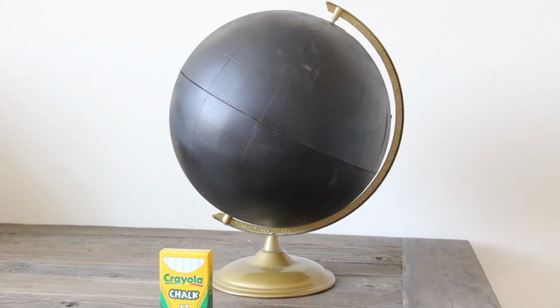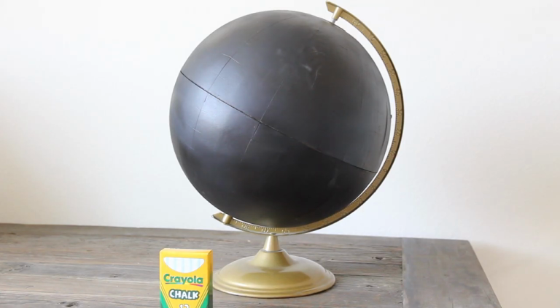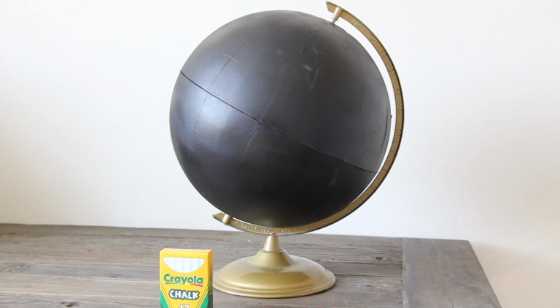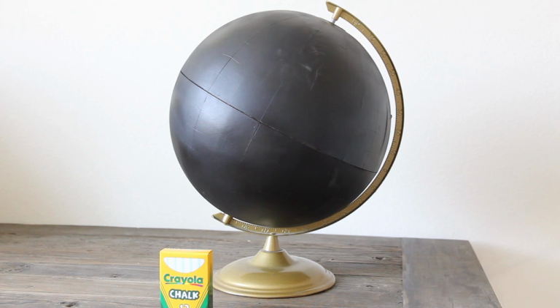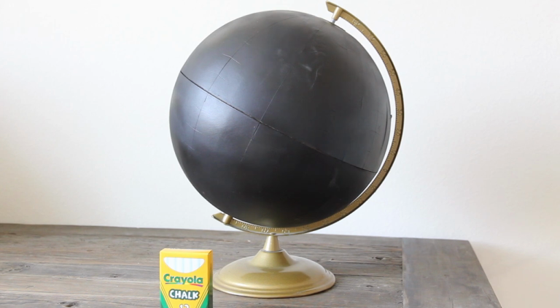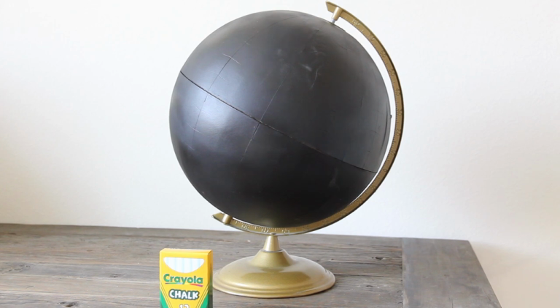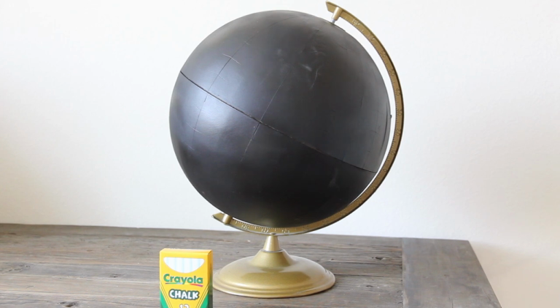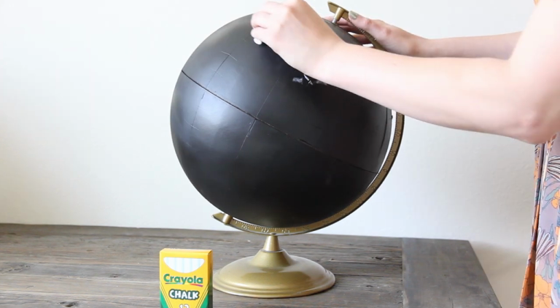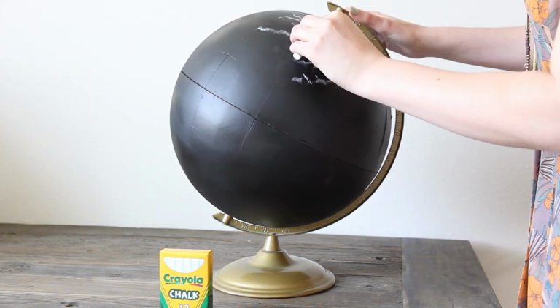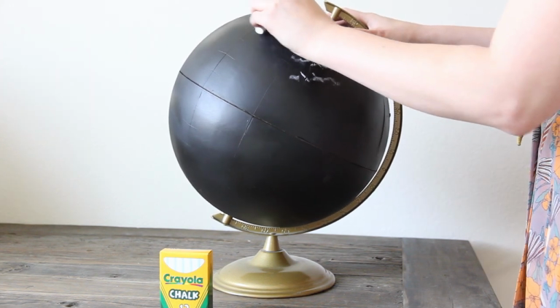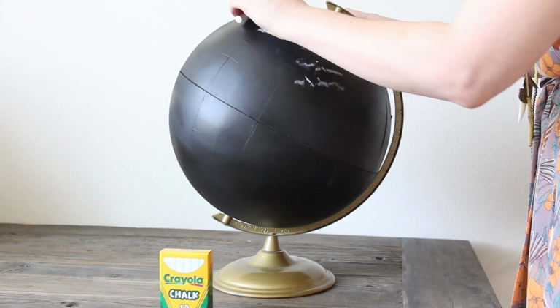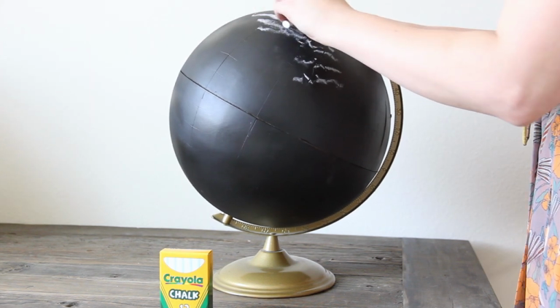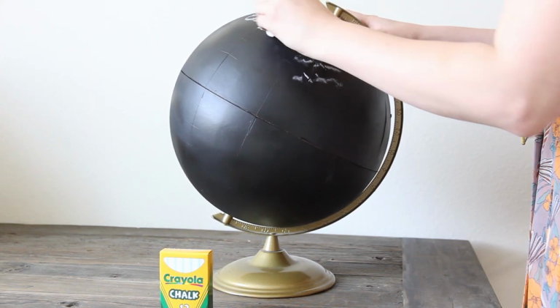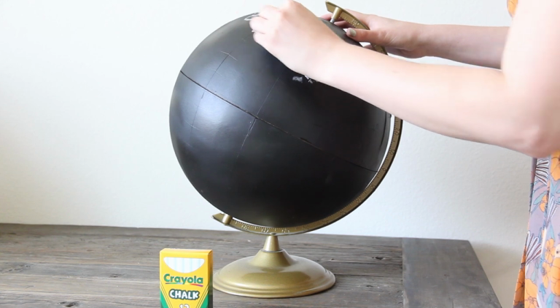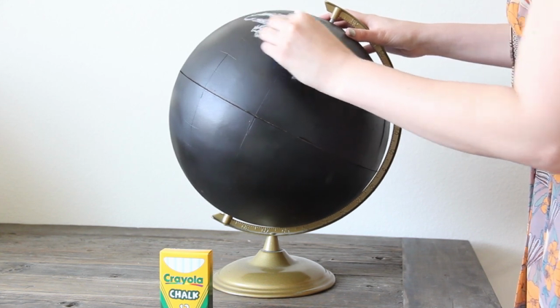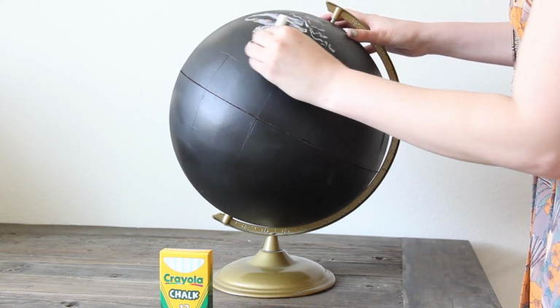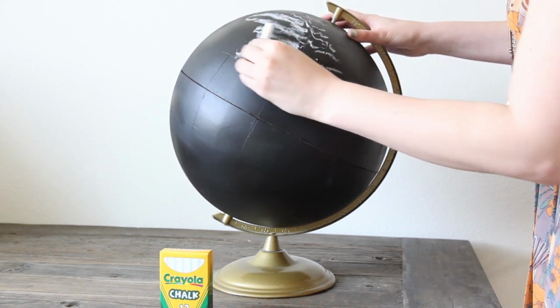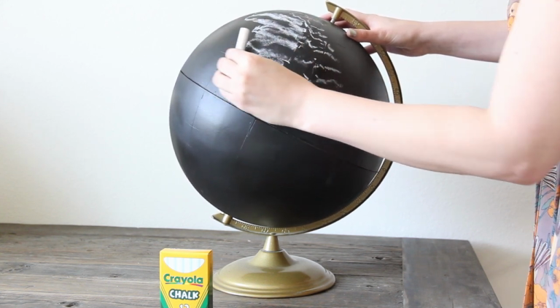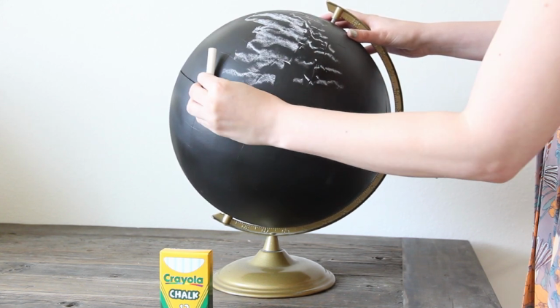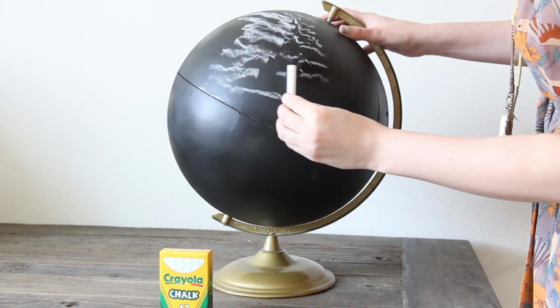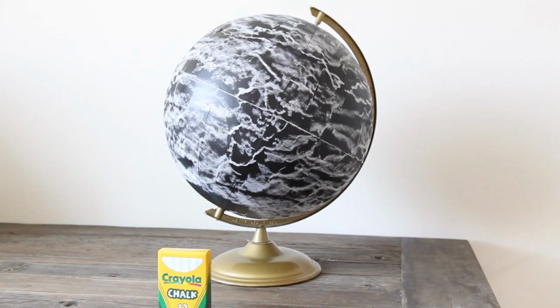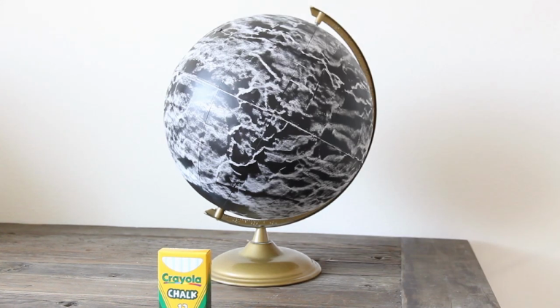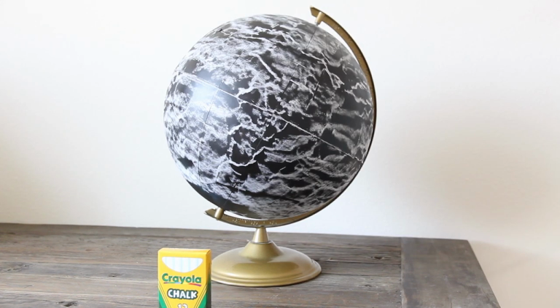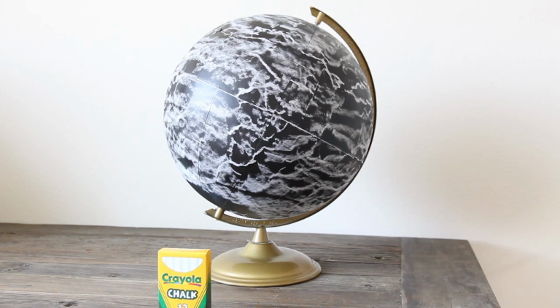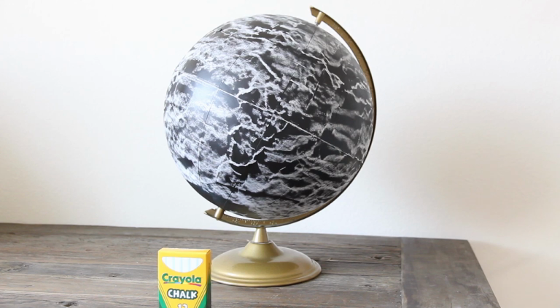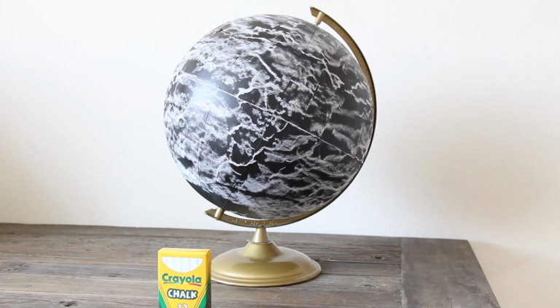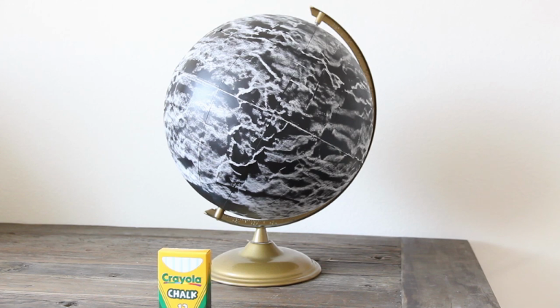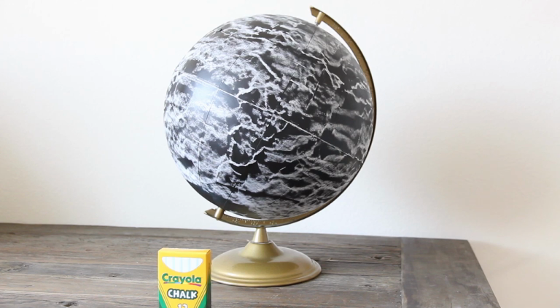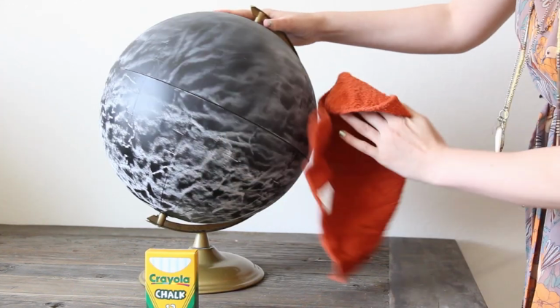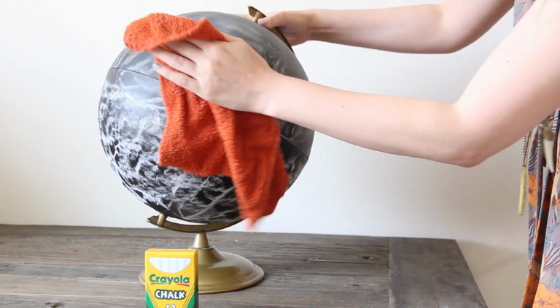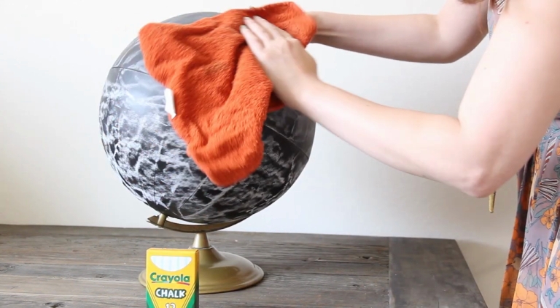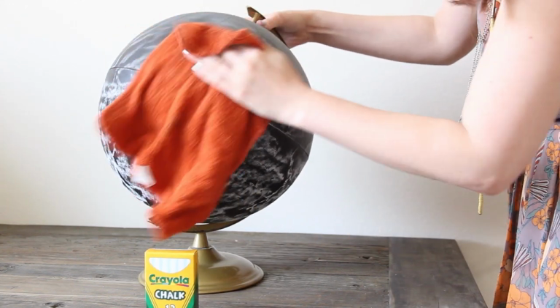Before you can use your chalkboard globe, you want to prime it to make sure that whatever you write on your globe doesn't stain. So you take a piece of chalk and just scratch it all over the chalkboard — this part's pretty fun — and cover it completely with chalk and then take a washcloth and wipe it off.